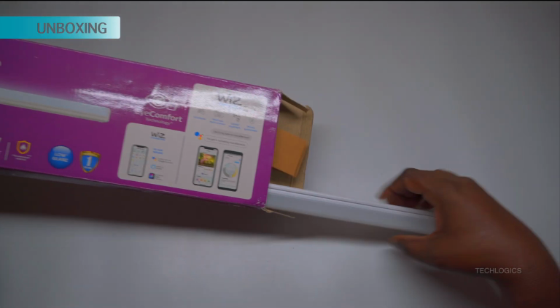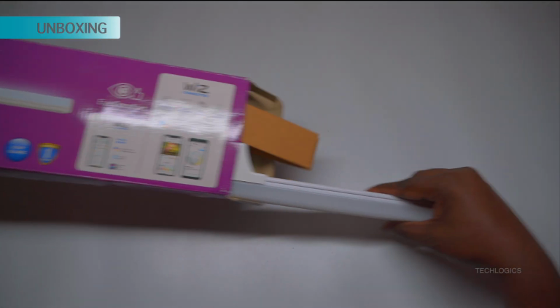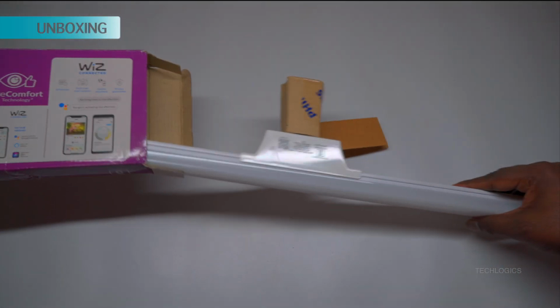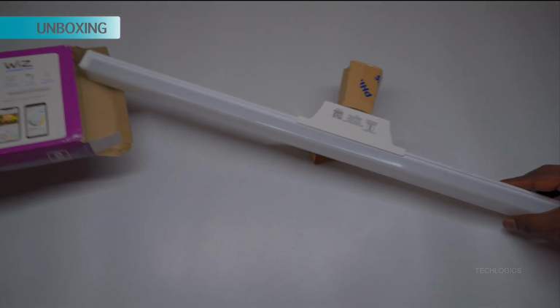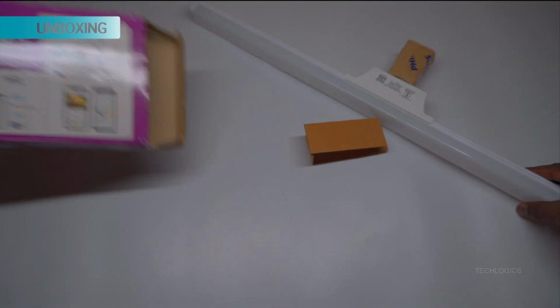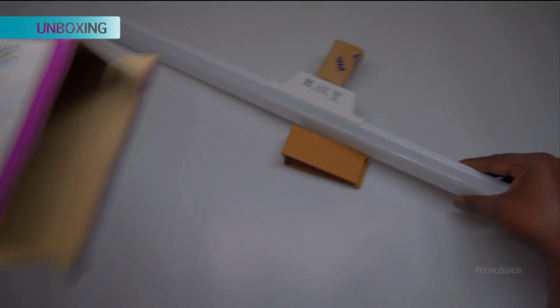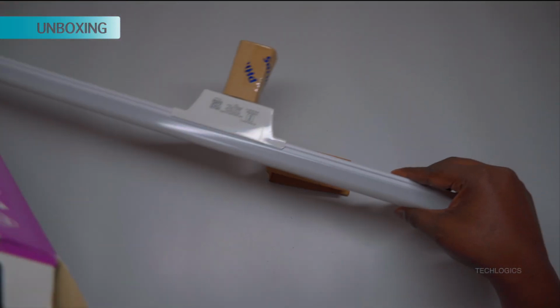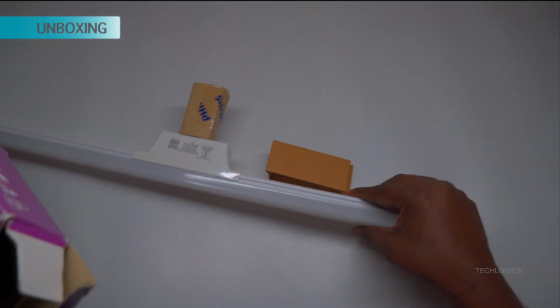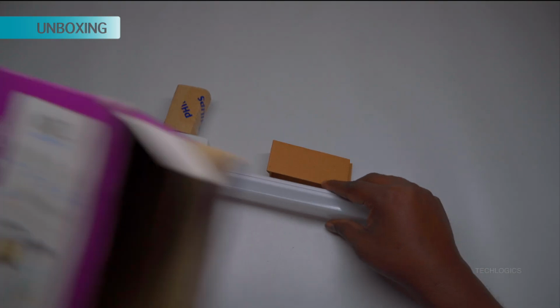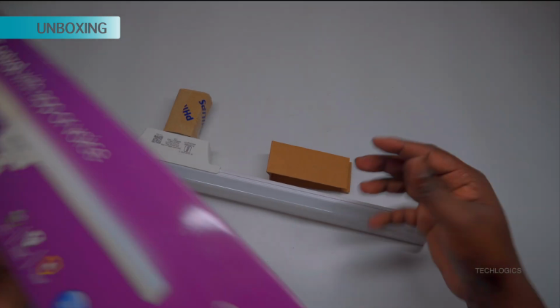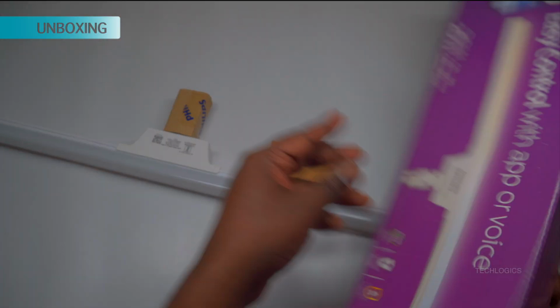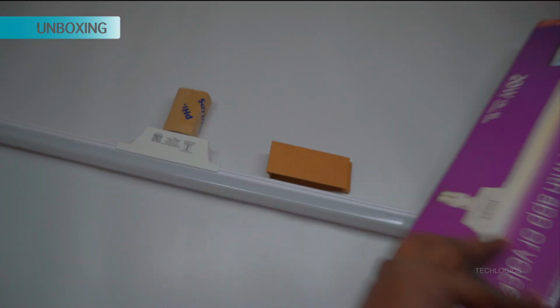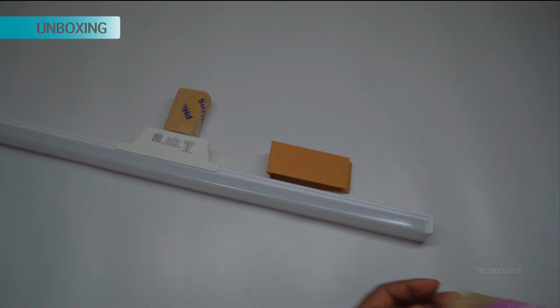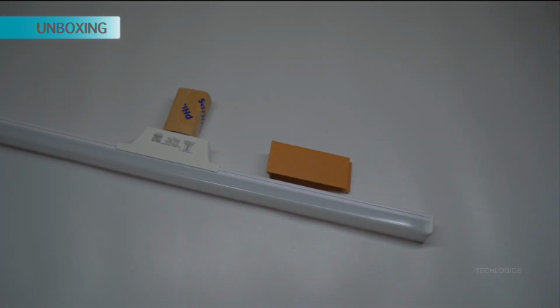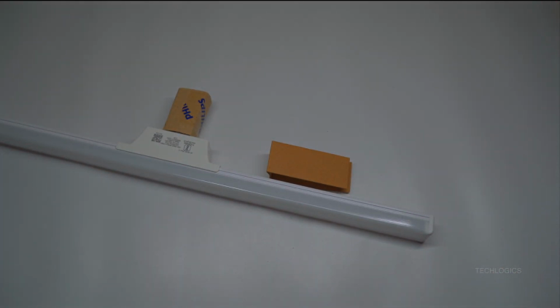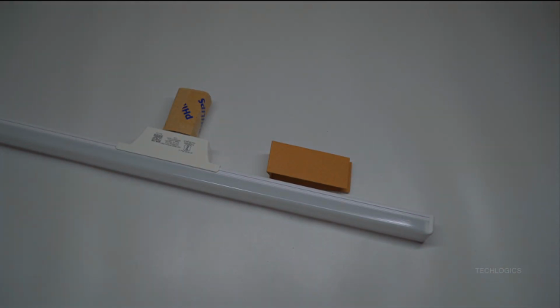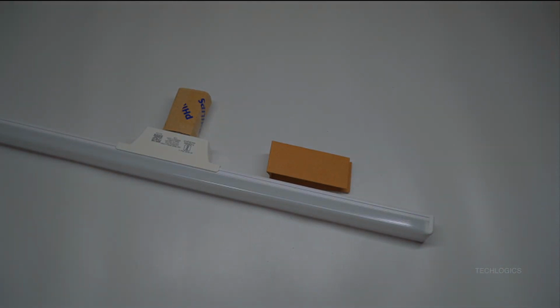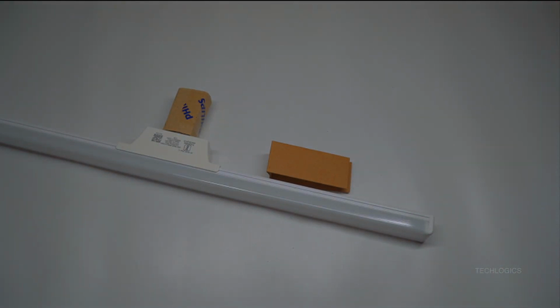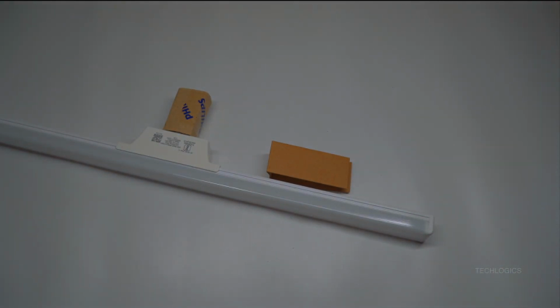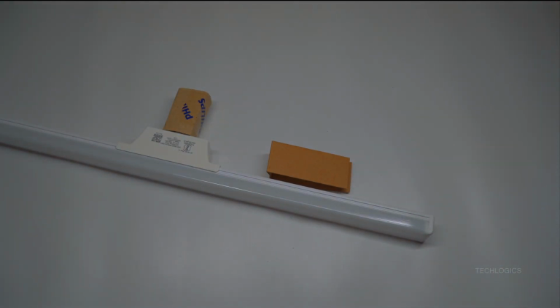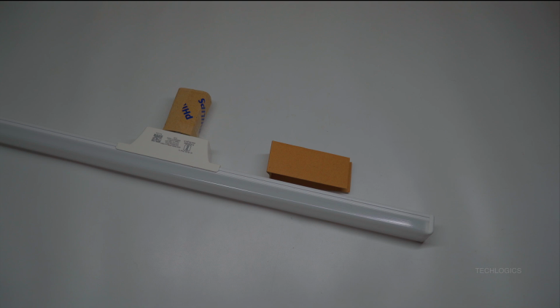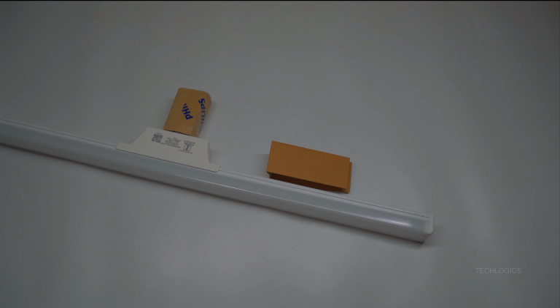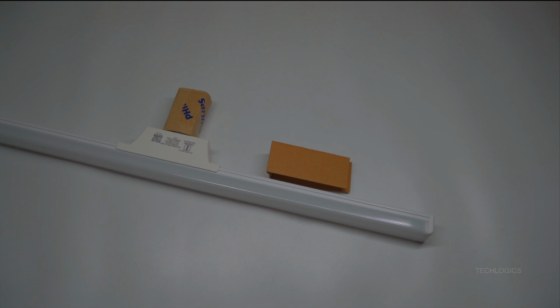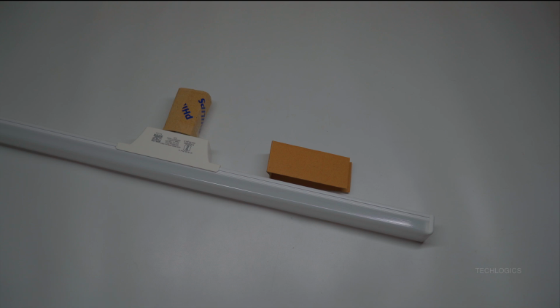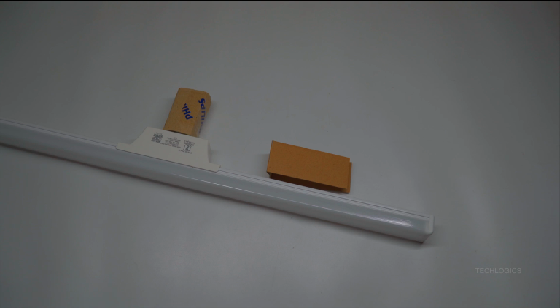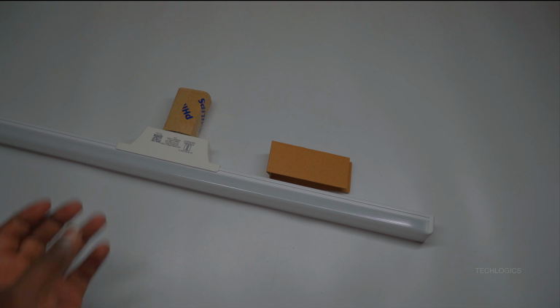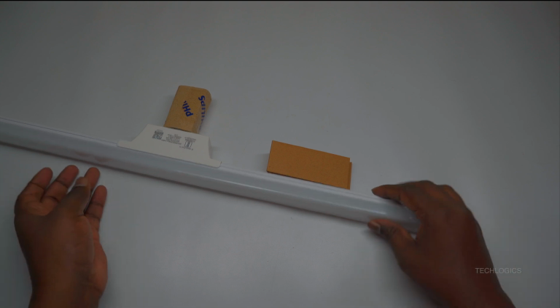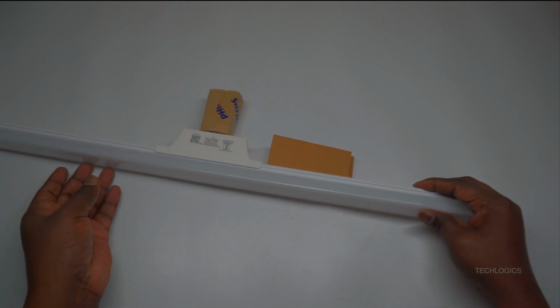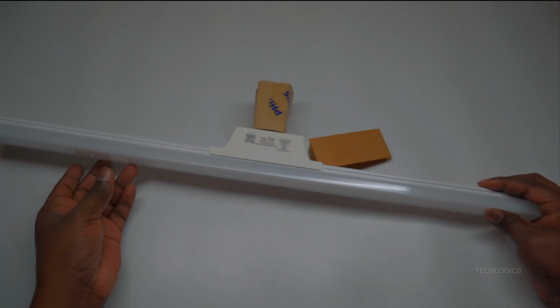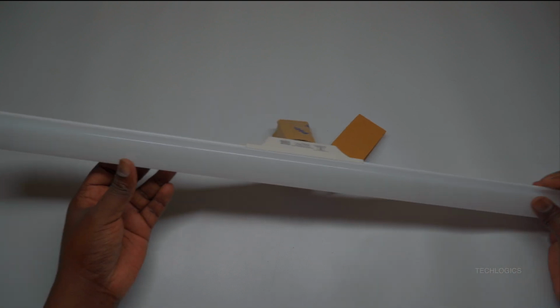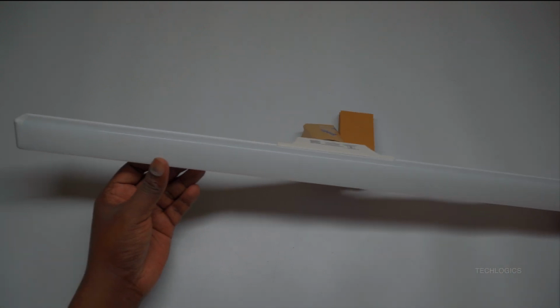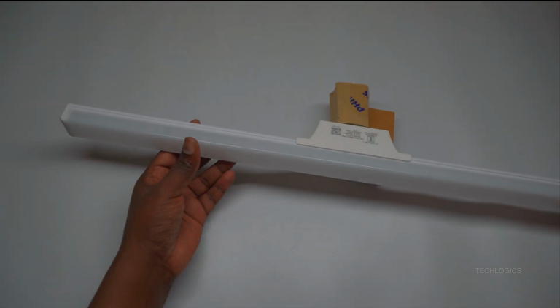Let's start by unboxing the Philips T-Beam Smart Wi-Fi LED. Inside the box, you will find the LED light with the B22 base already attached, along with a user manual to assist you throughout the setup process.